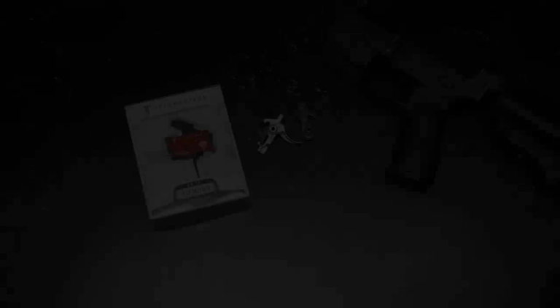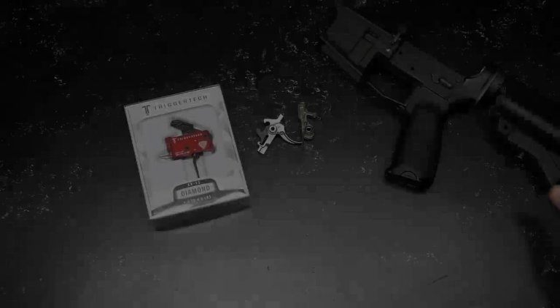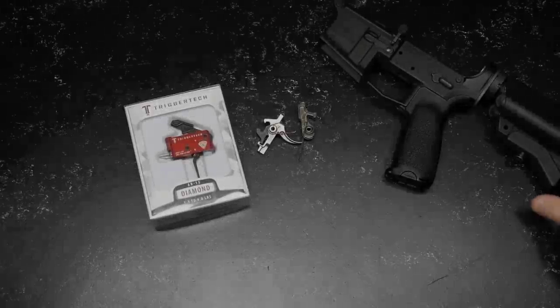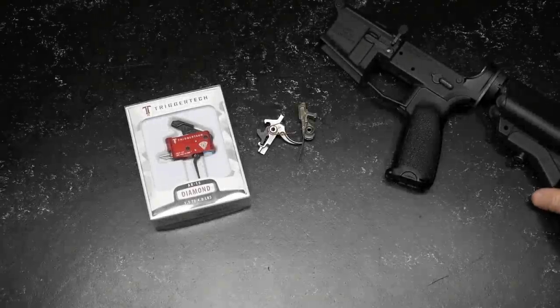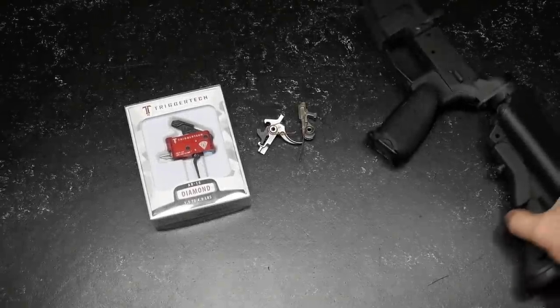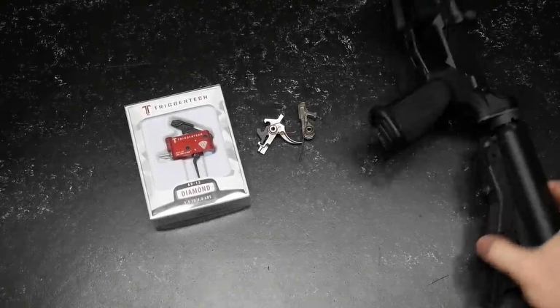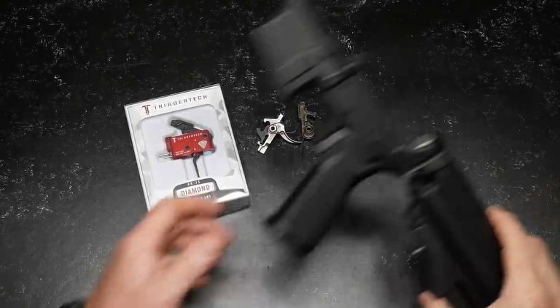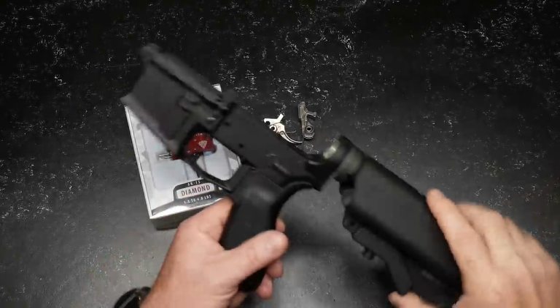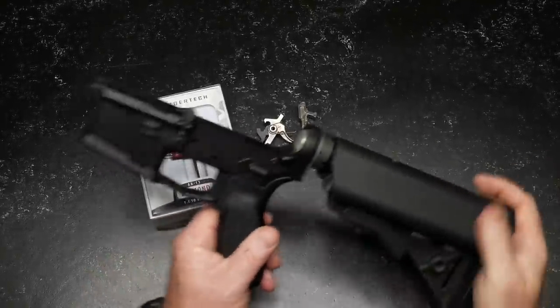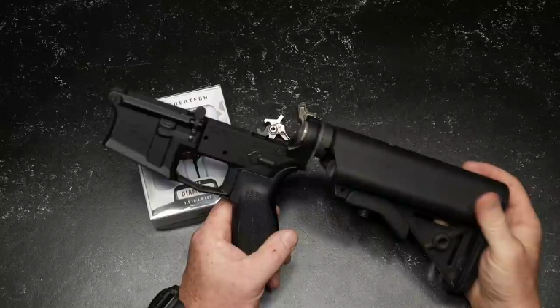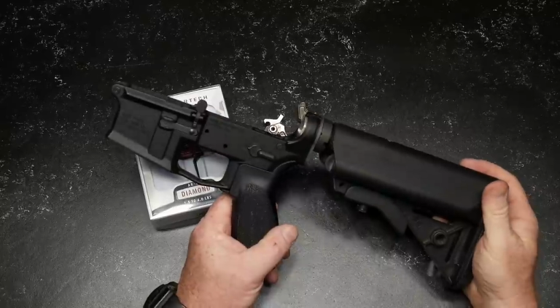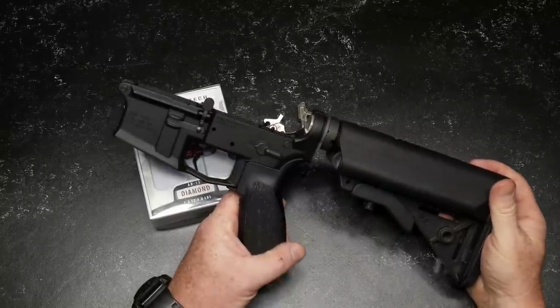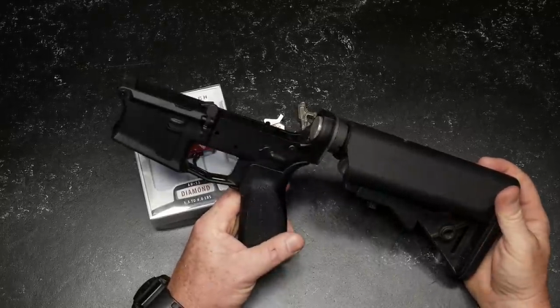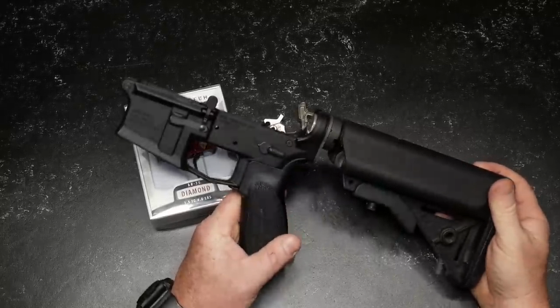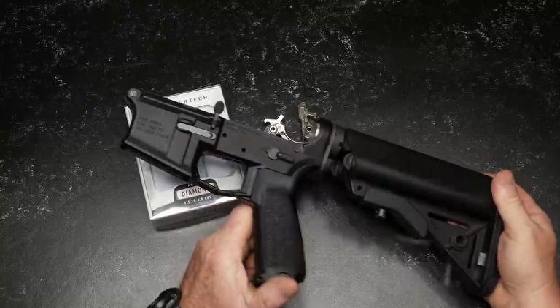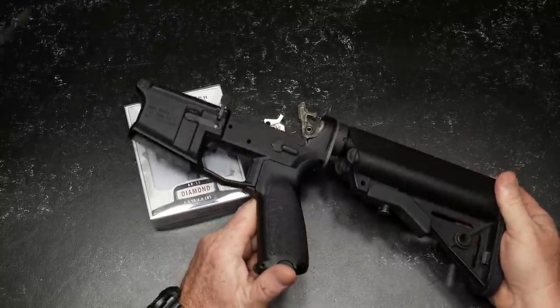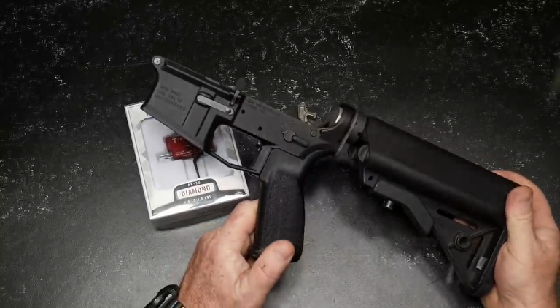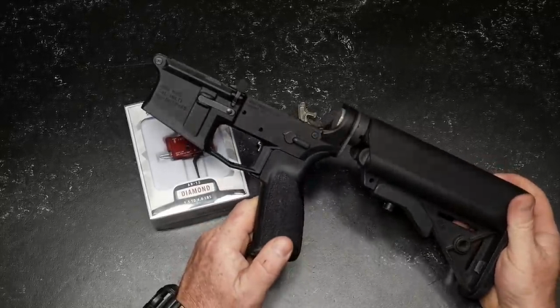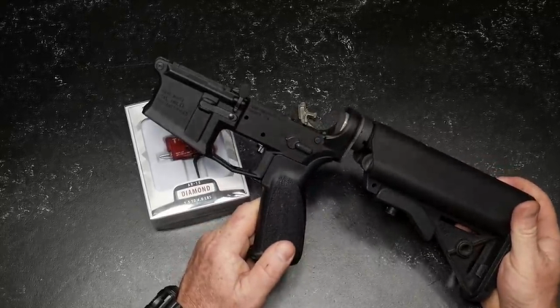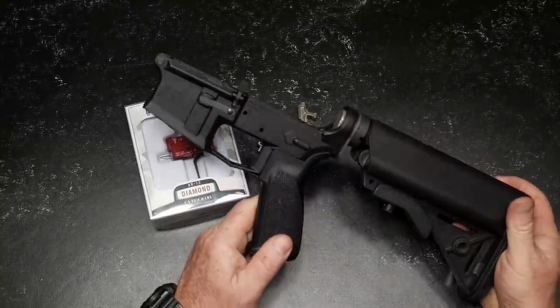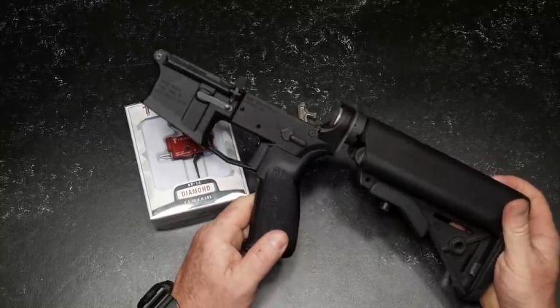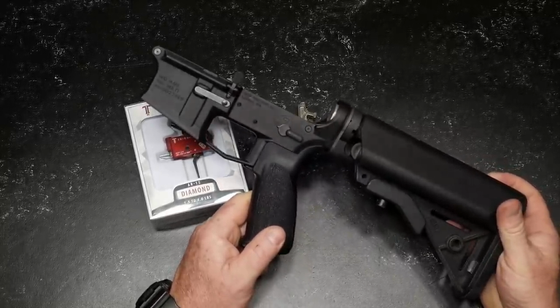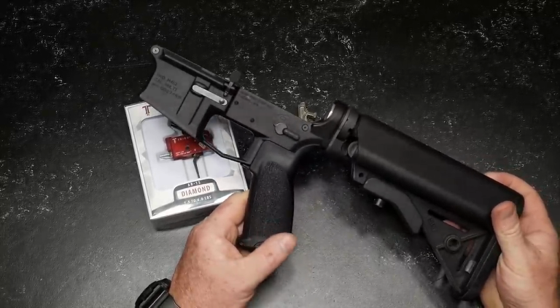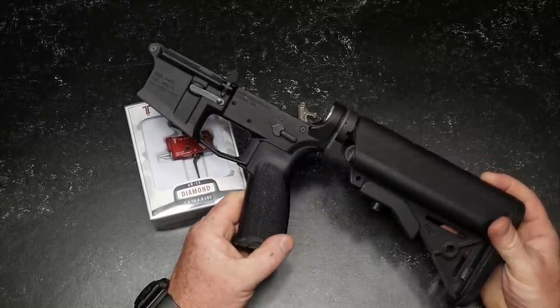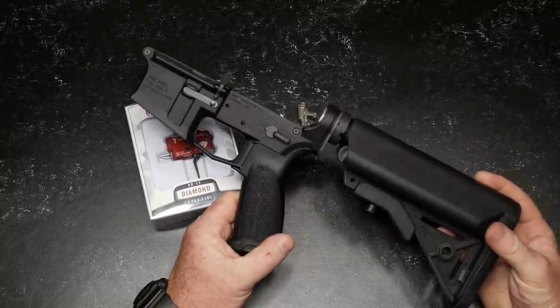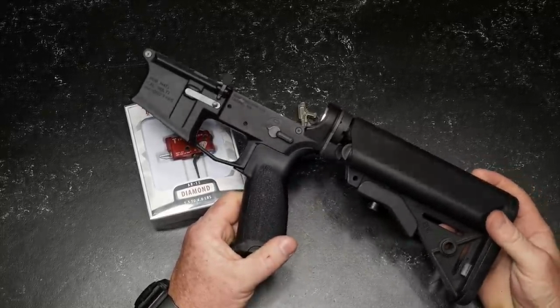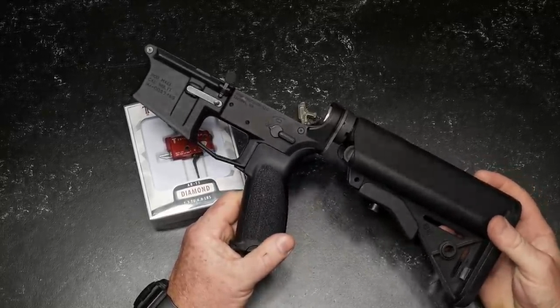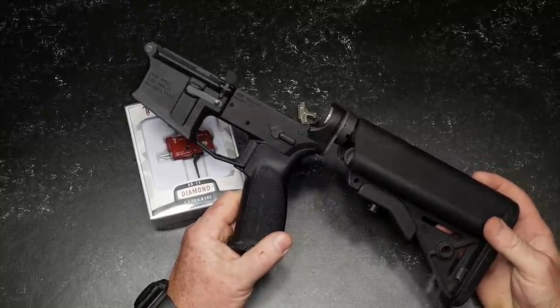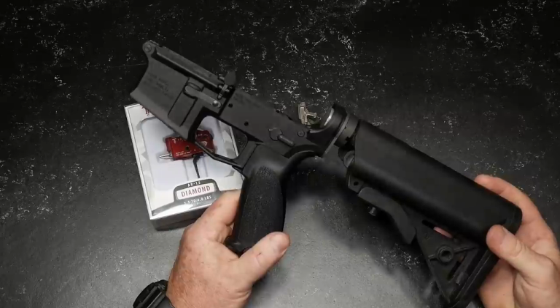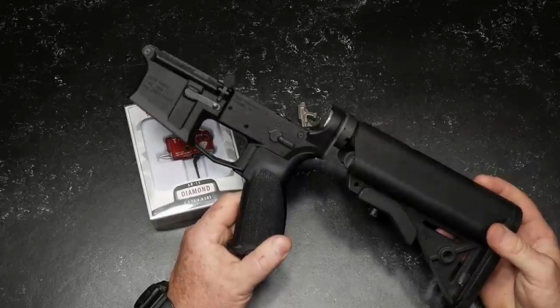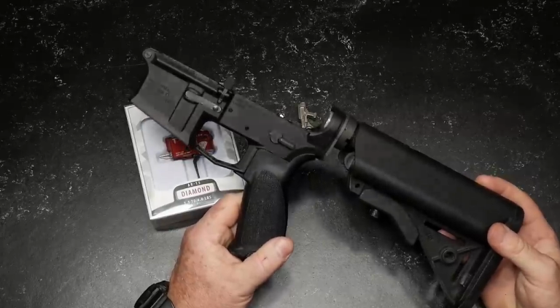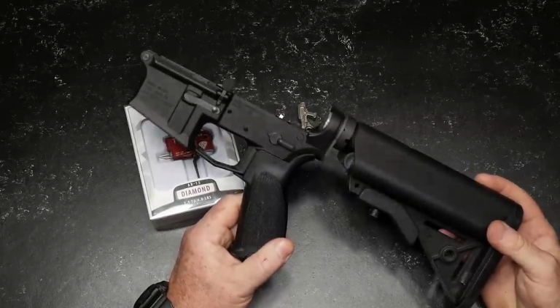All right, guys, GoodOboy32 here. I am back to doing what I absolutely love doing the most, and that is putting together a variety of different types of rifles.